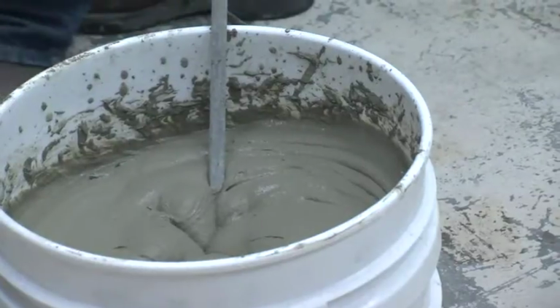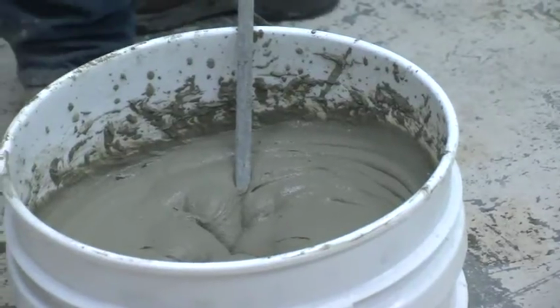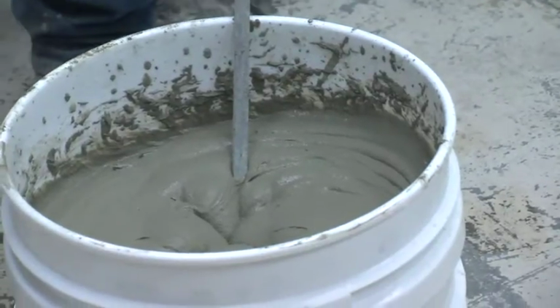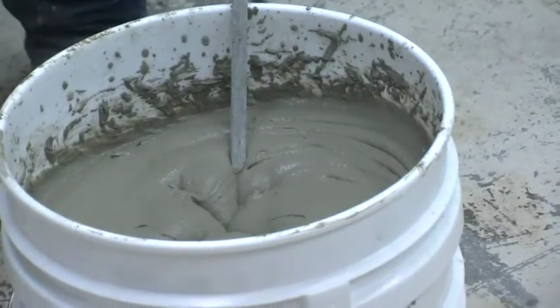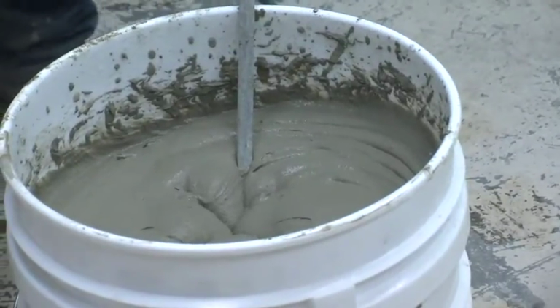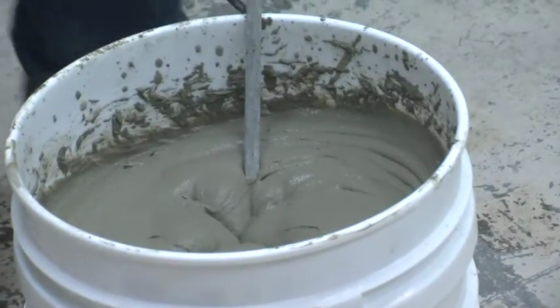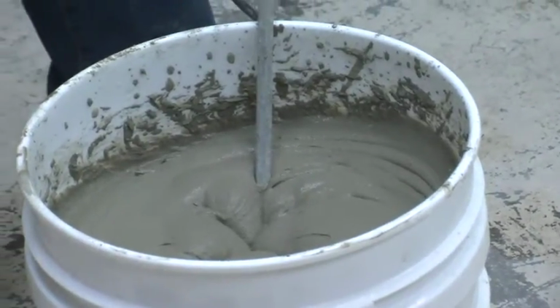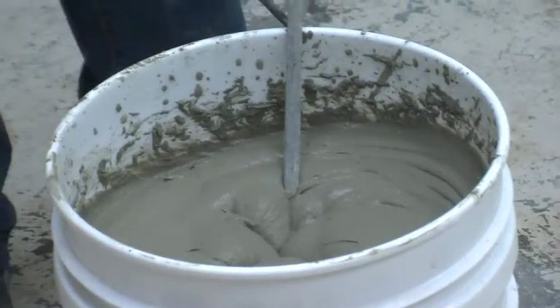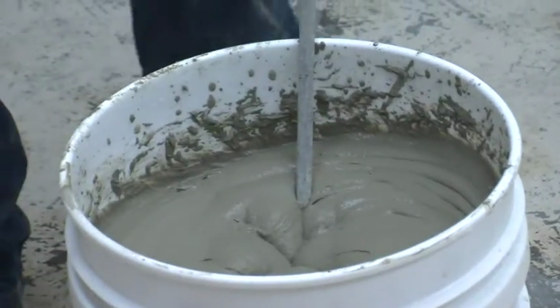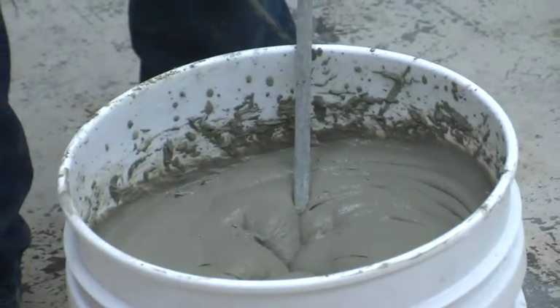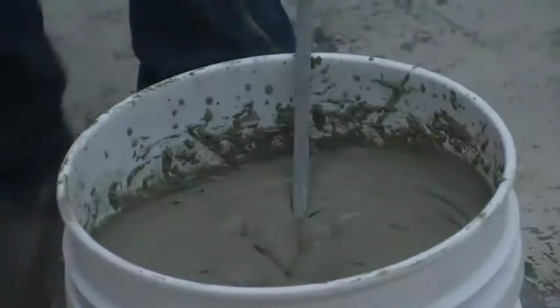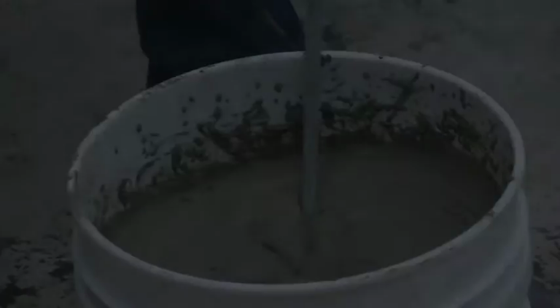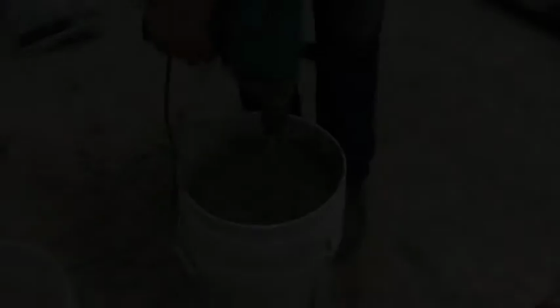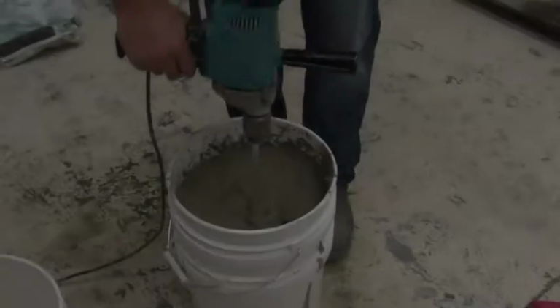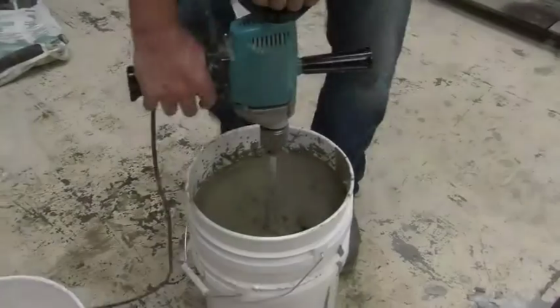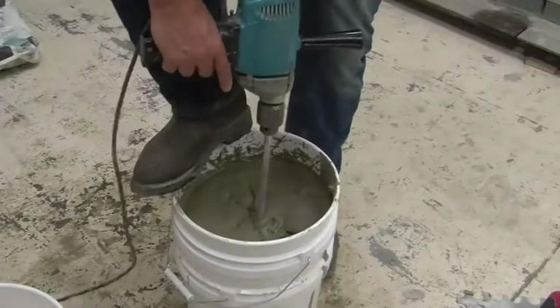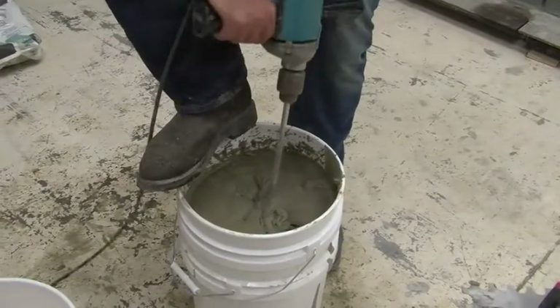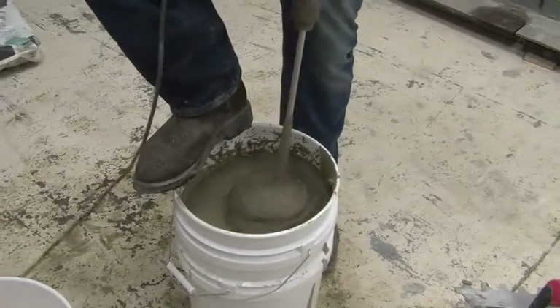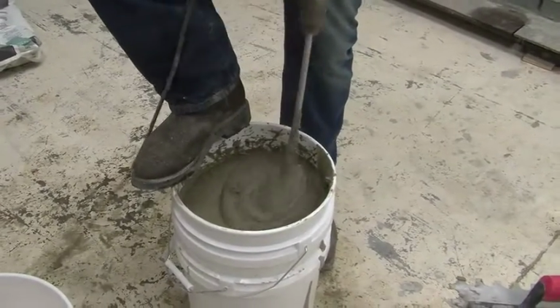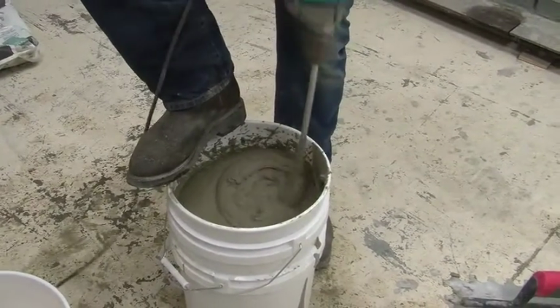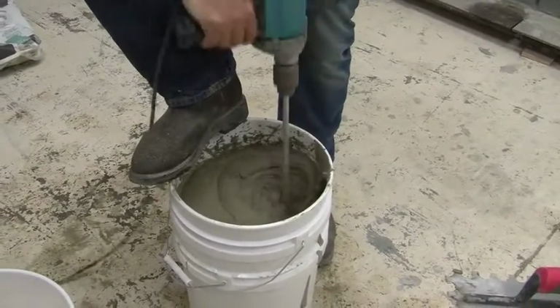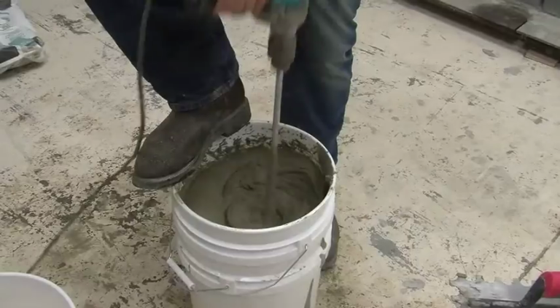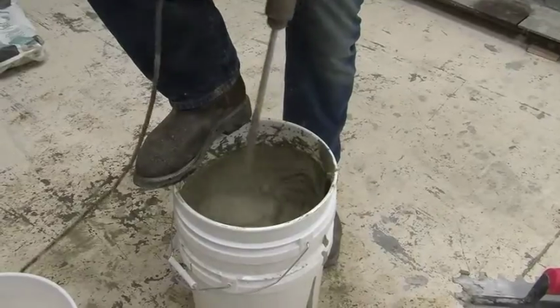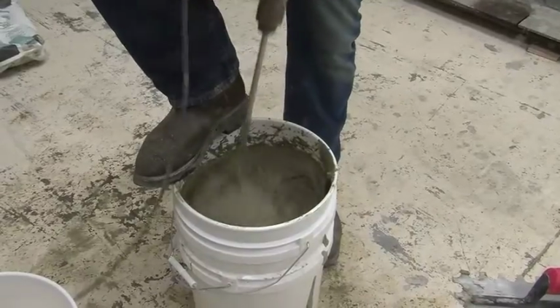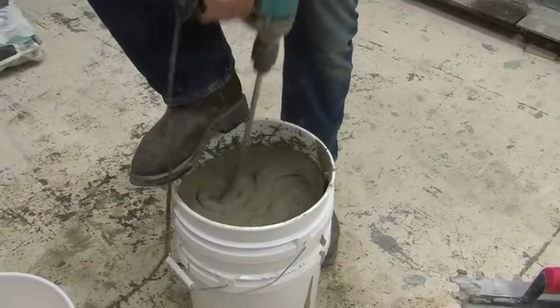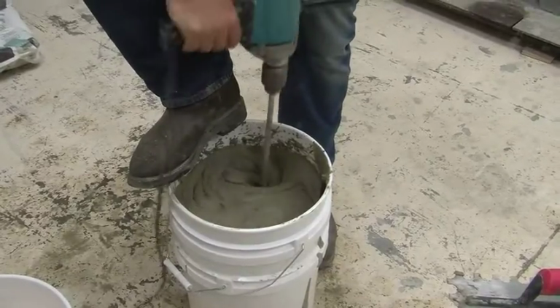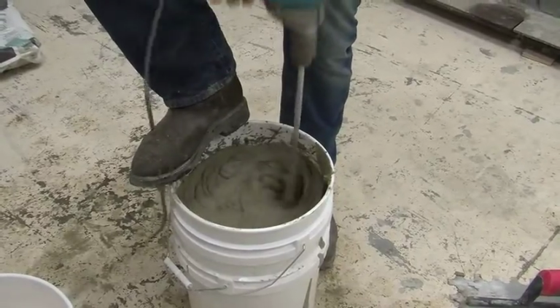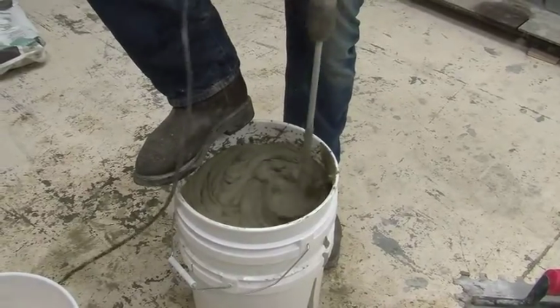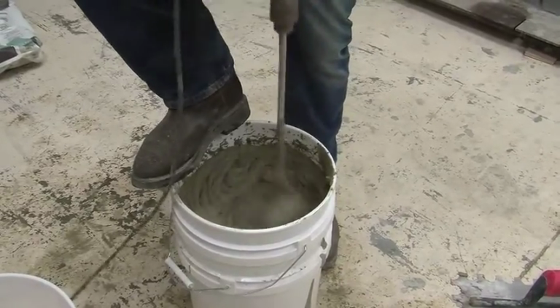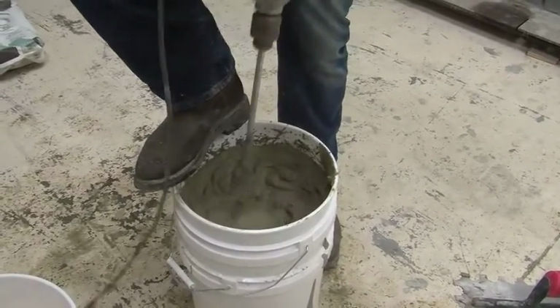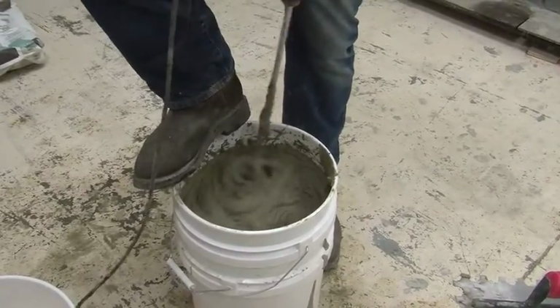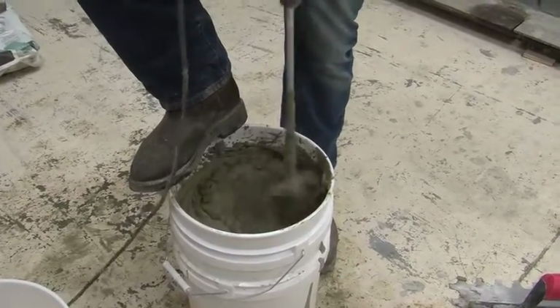Let the mortar slake — in other words, sit to react with the water — for 5 to 7 minutes. After the slaking period is over, remix the mortar. It's important to remember to never add water after the slaking period is over.